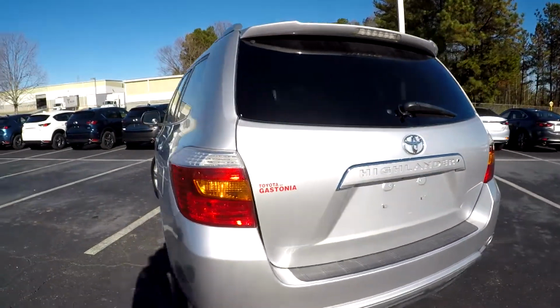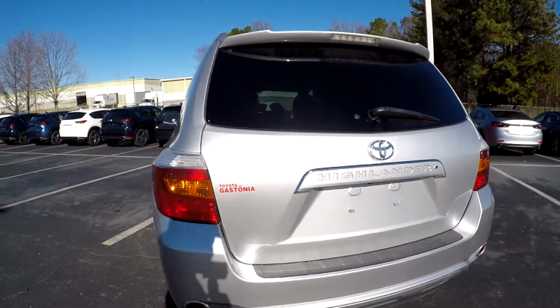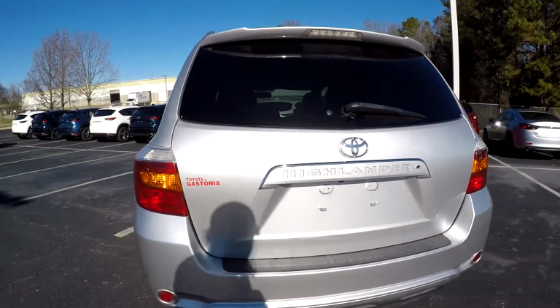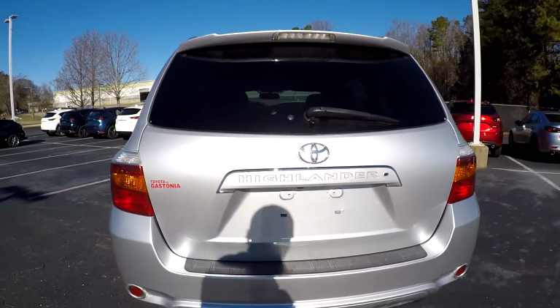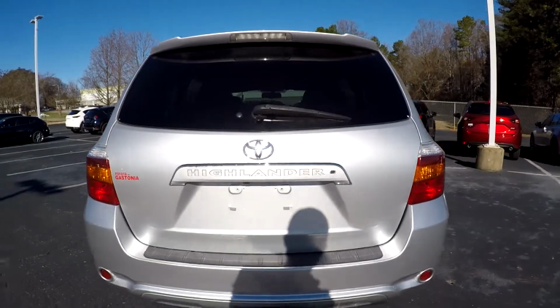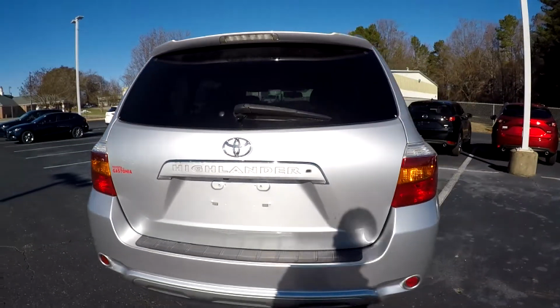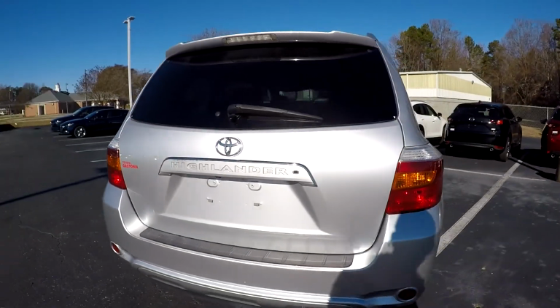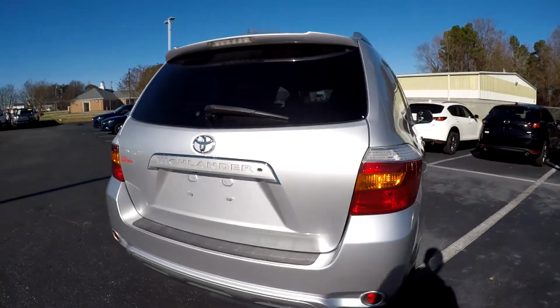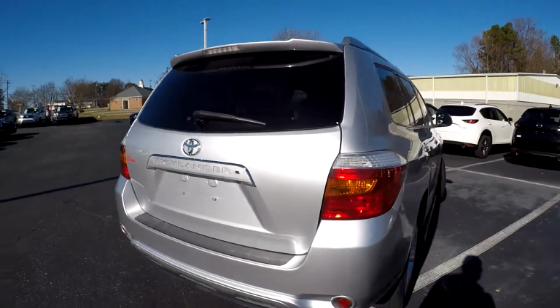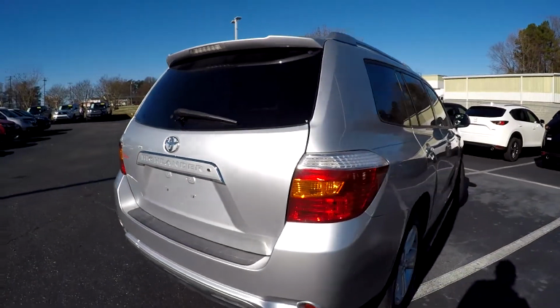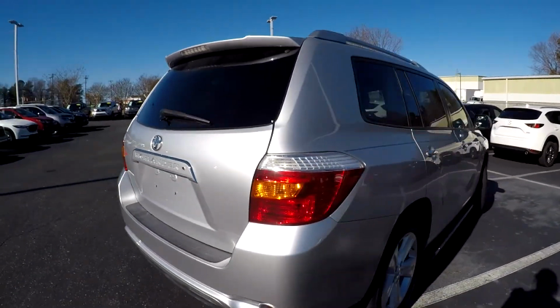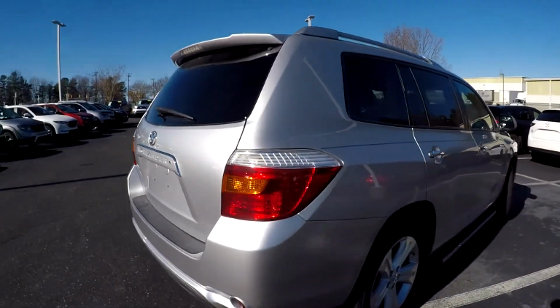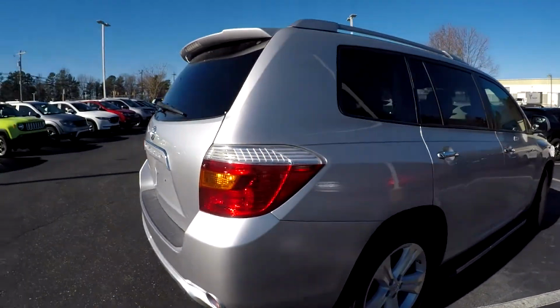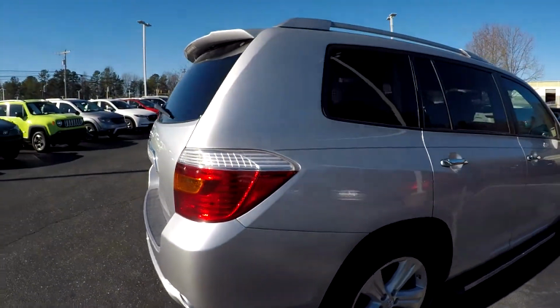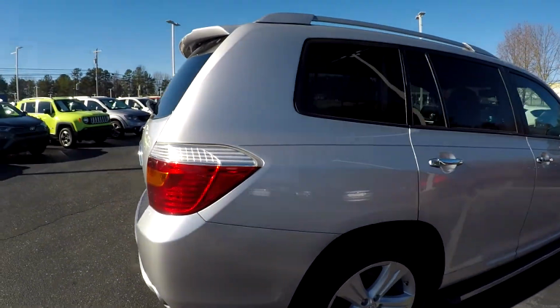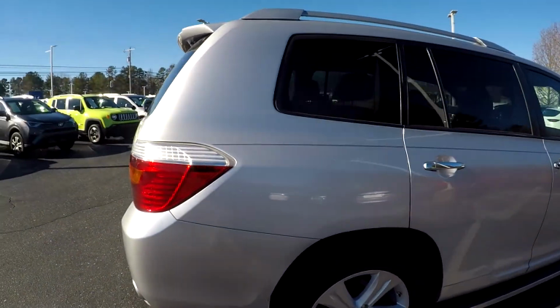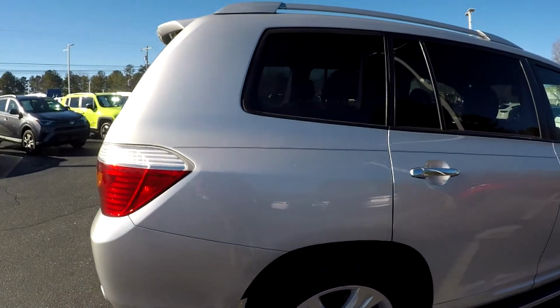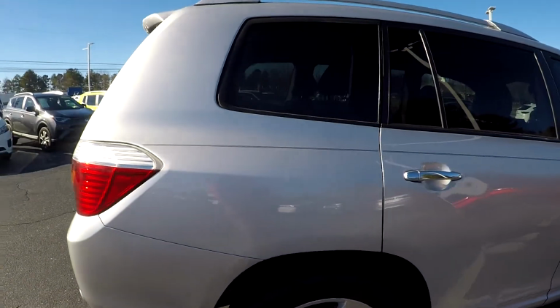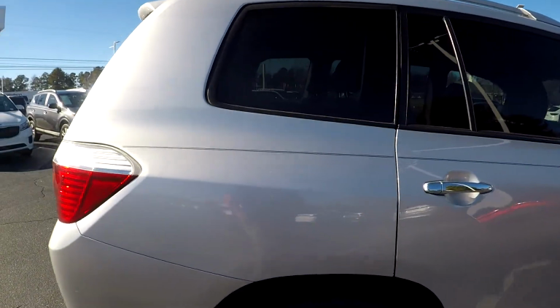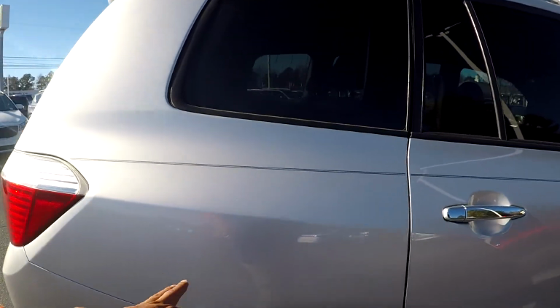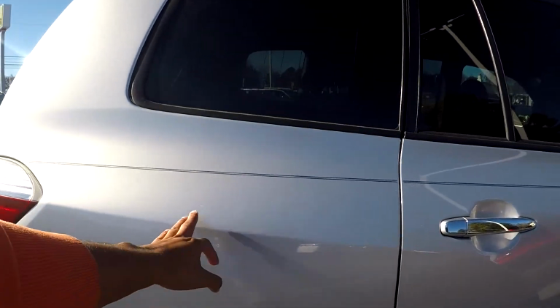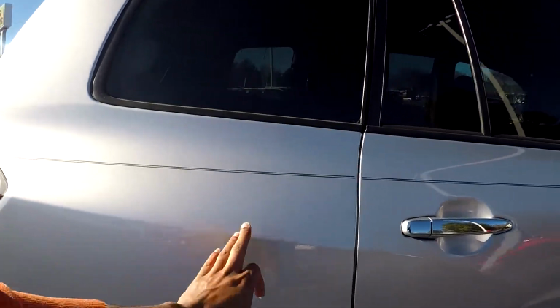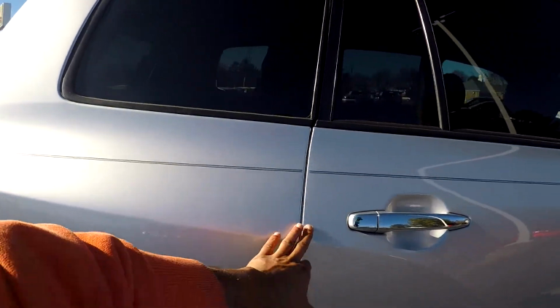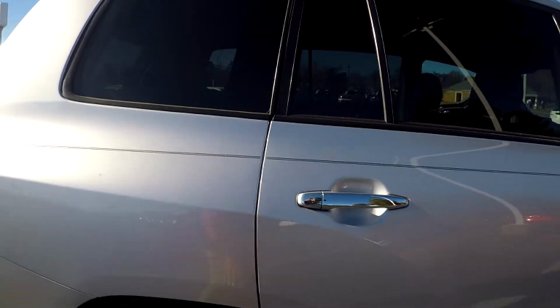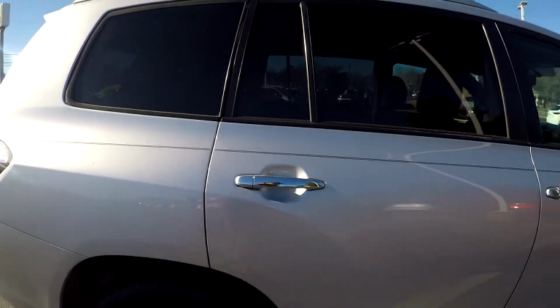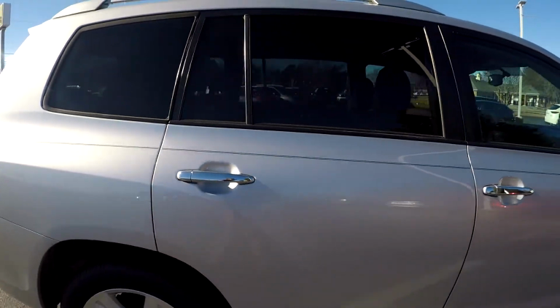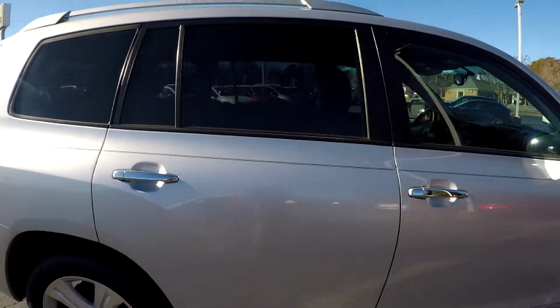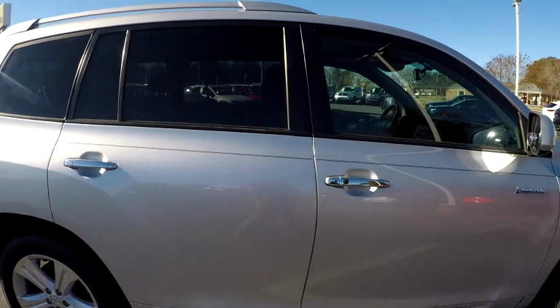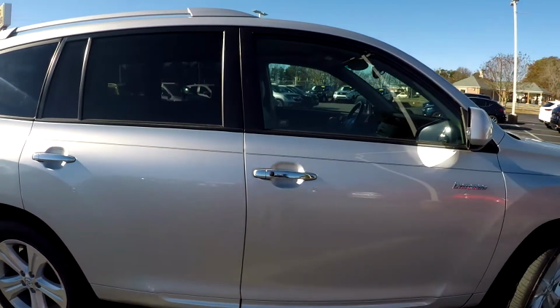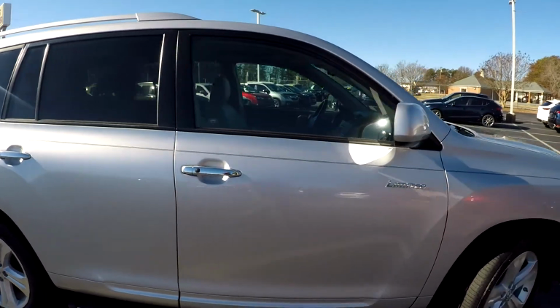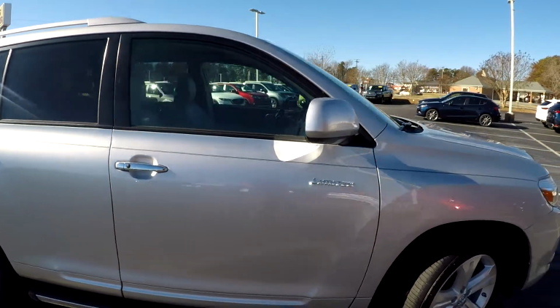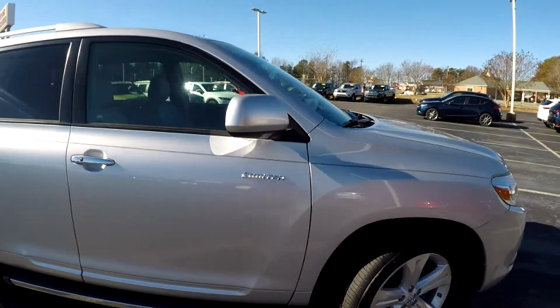So far as we are going around, for the most part, everything is looking good. You might see a couple of small scratches or scuffs along this passenger side, nothing too major at all — very minor wear.